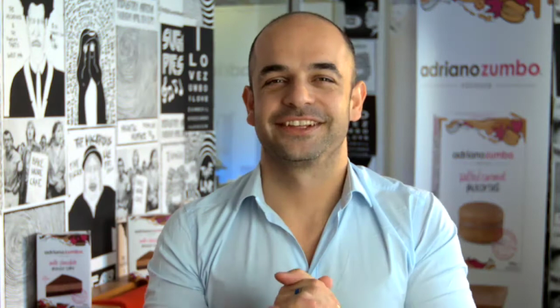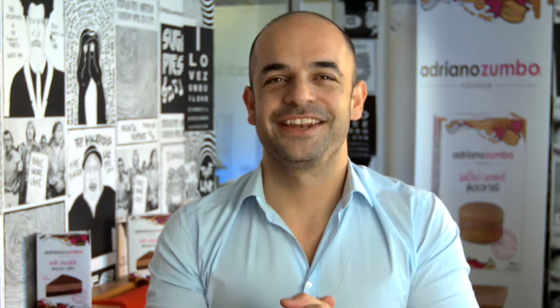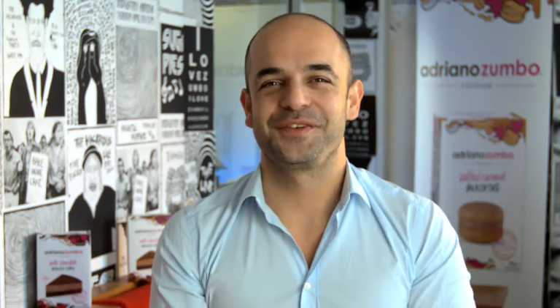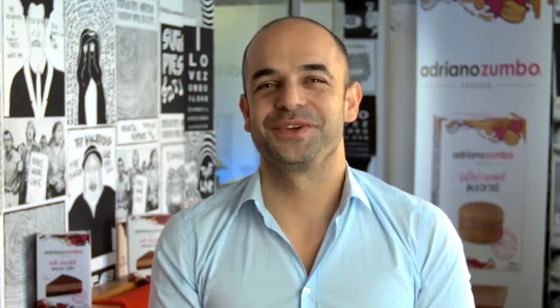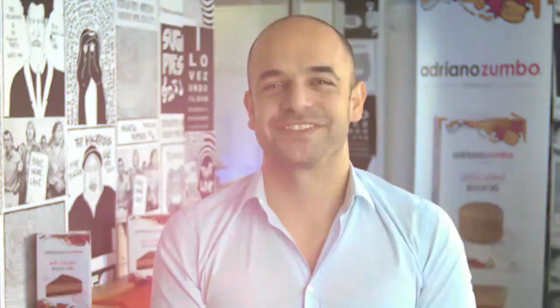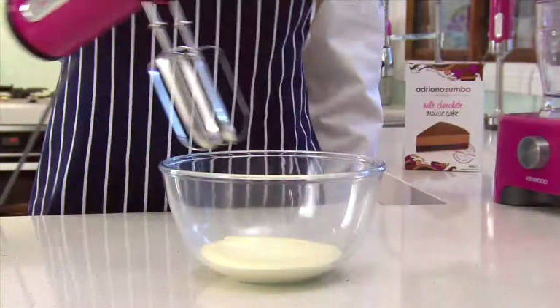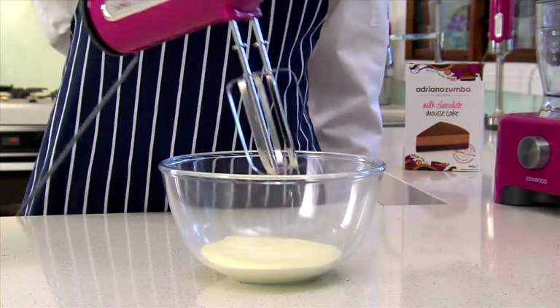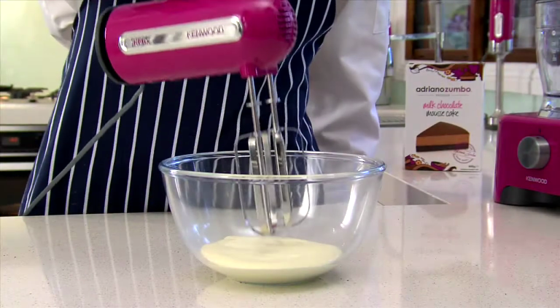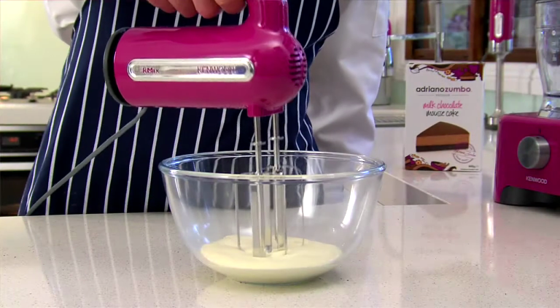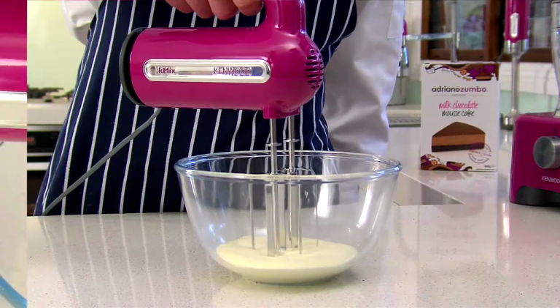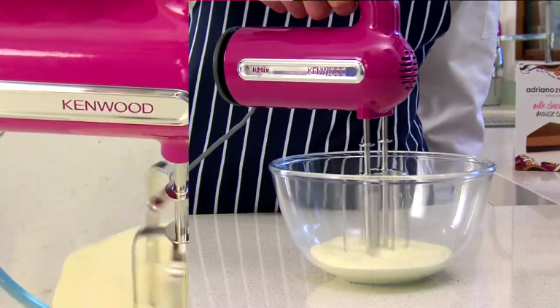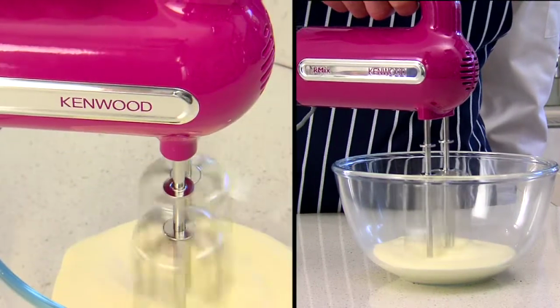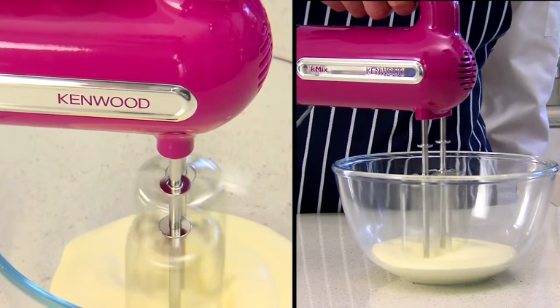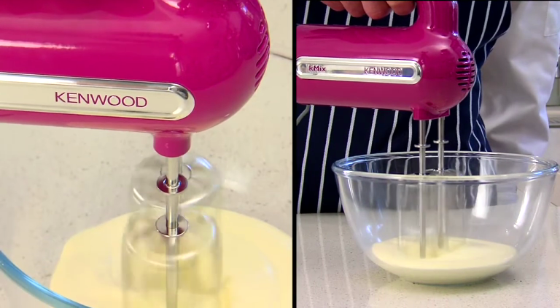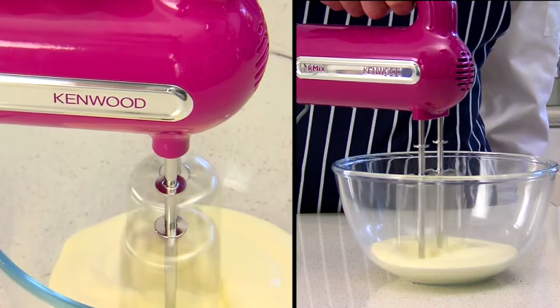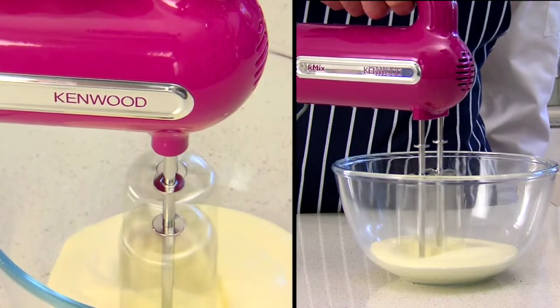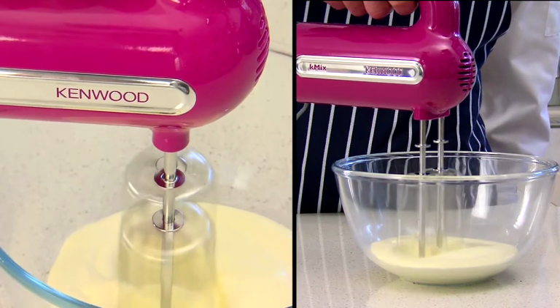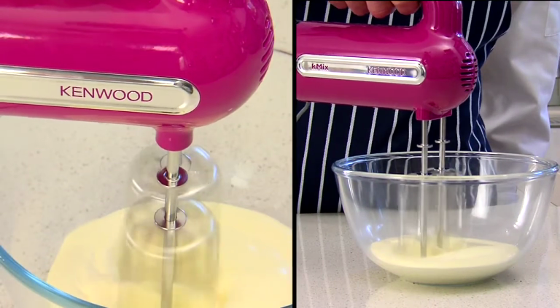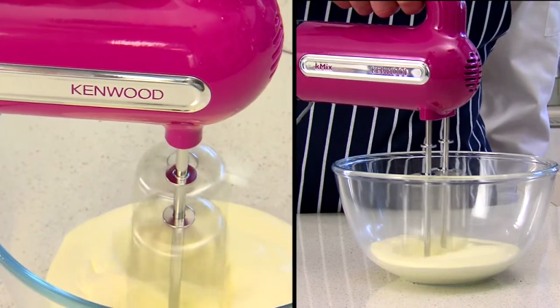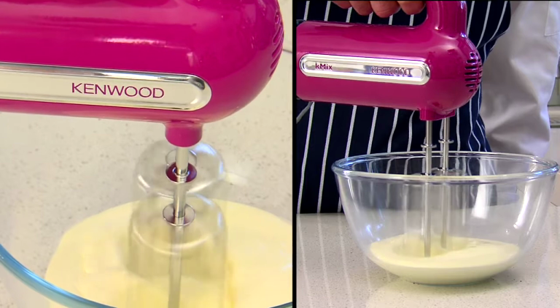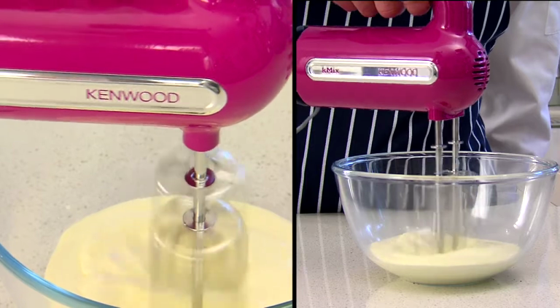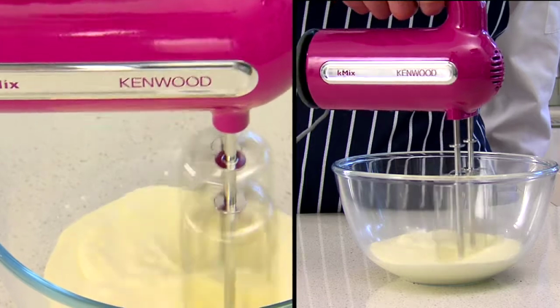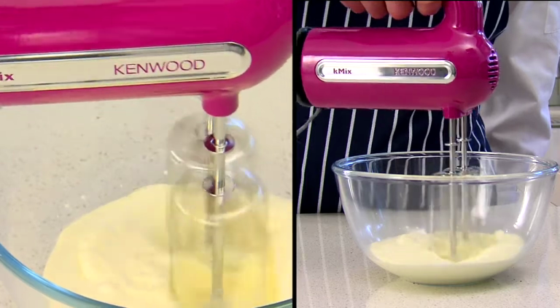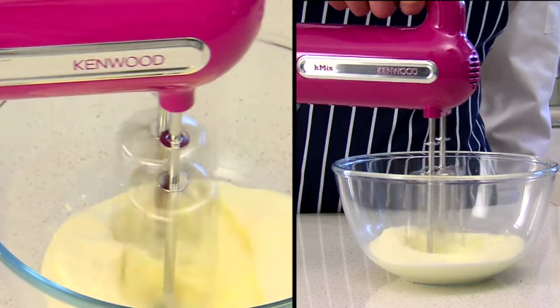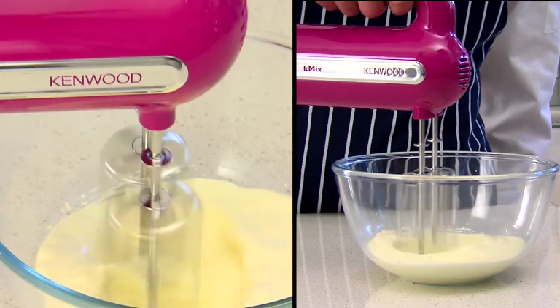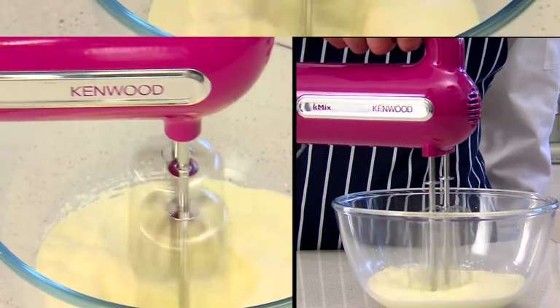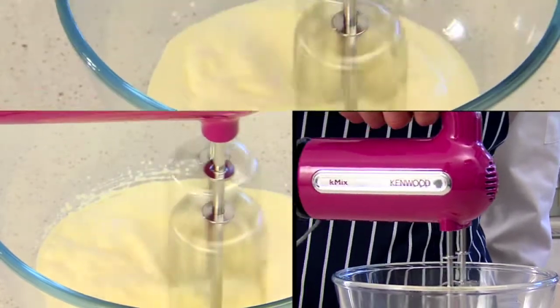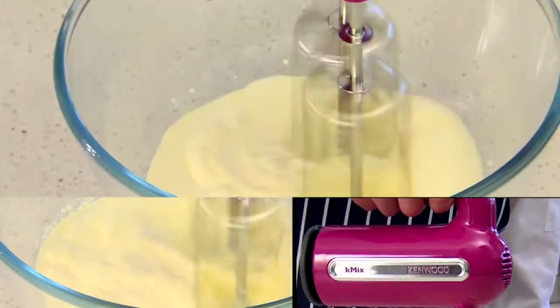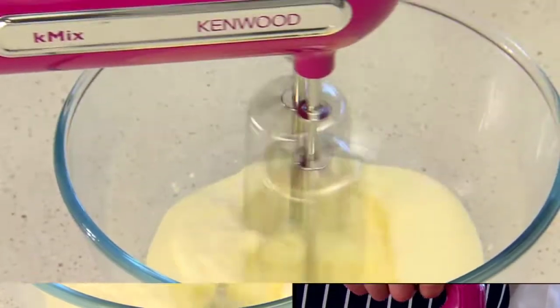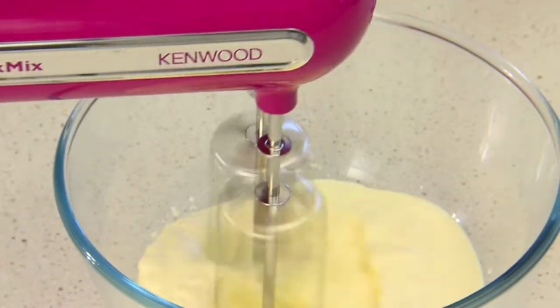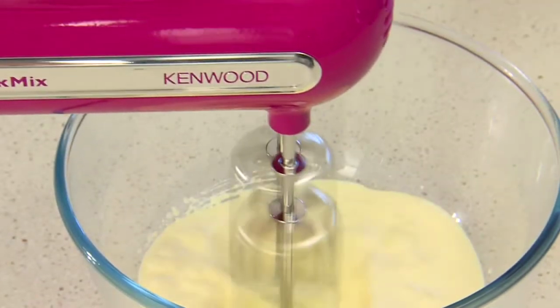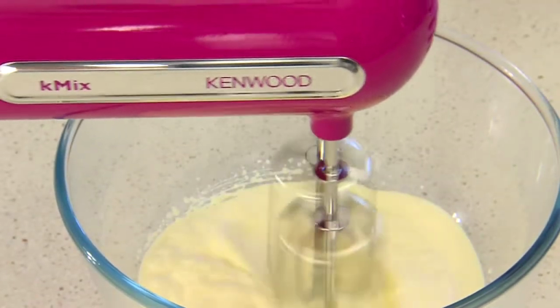And now for the mousse. Using a hand mixer, like this cracking Kenwood K-mix, whip 250ml of cold thickened cream until it holds a stiff peak.